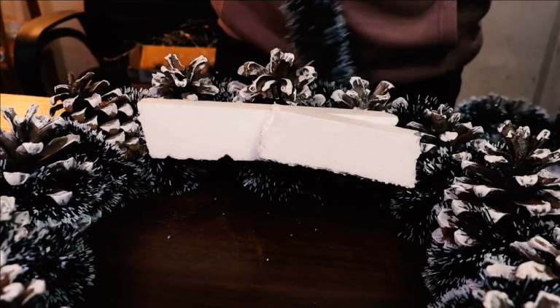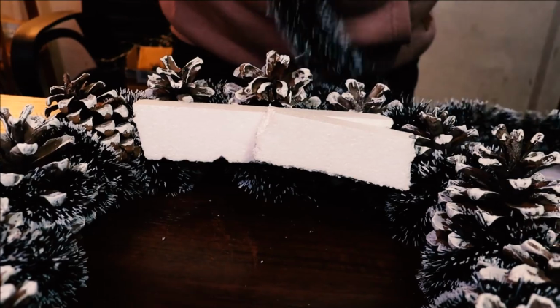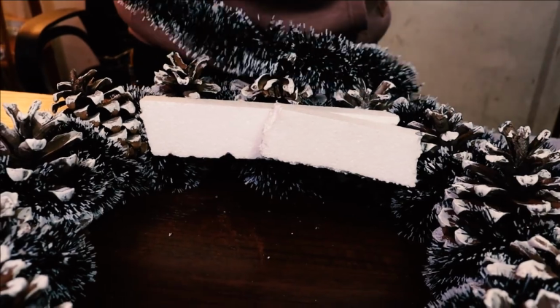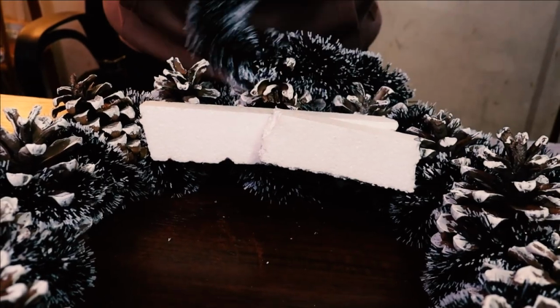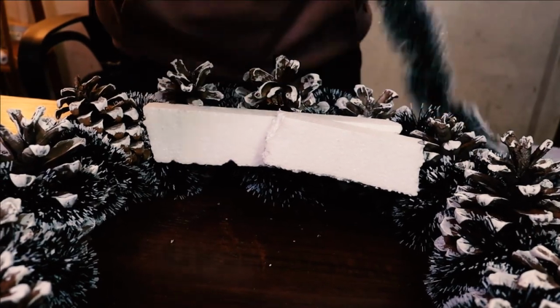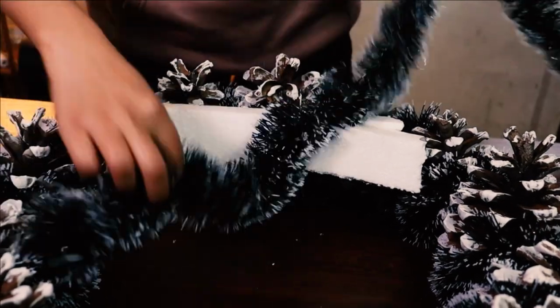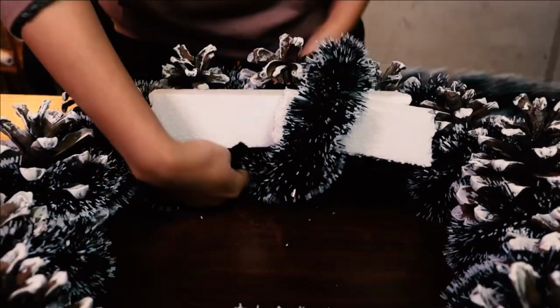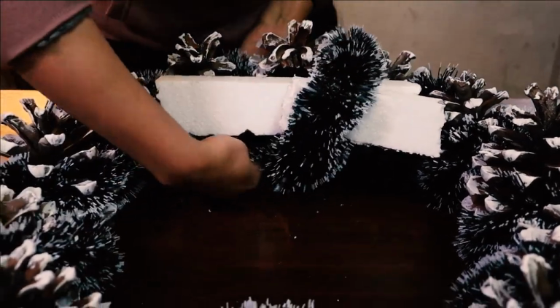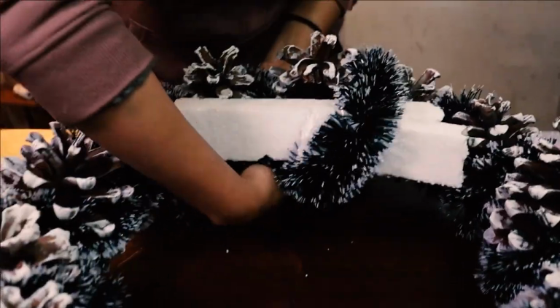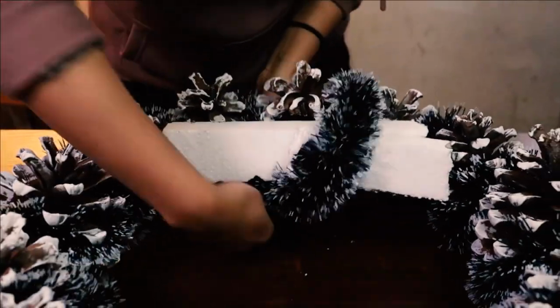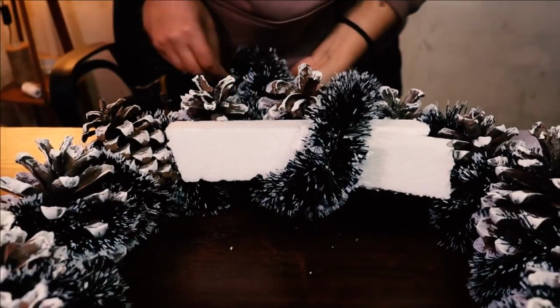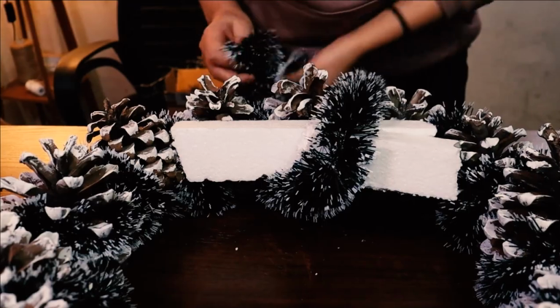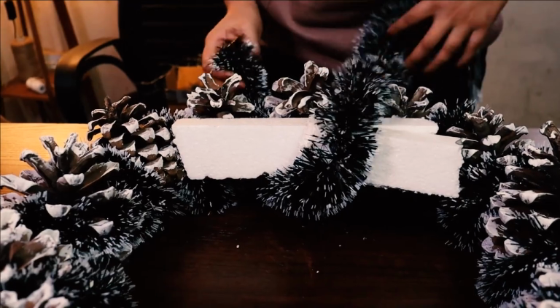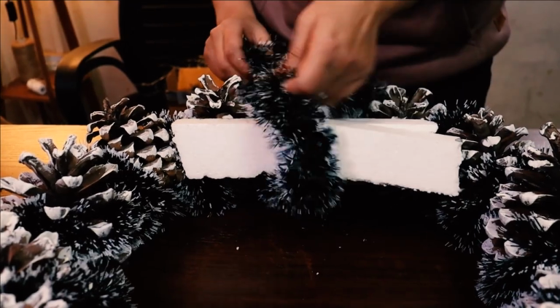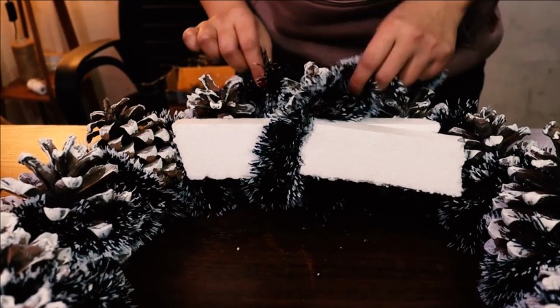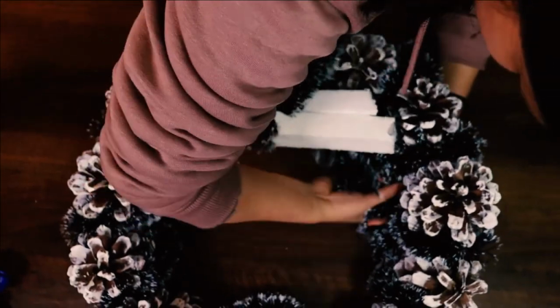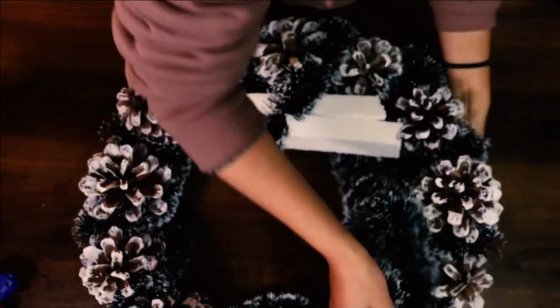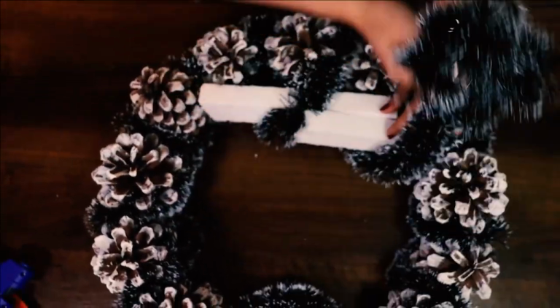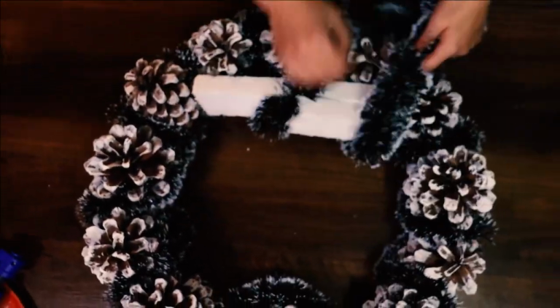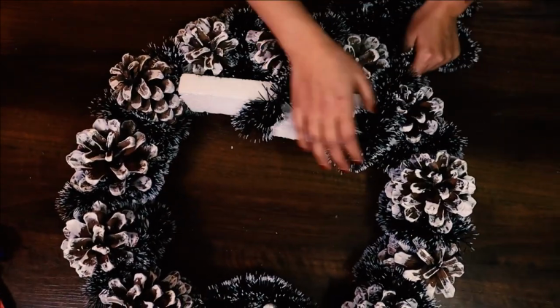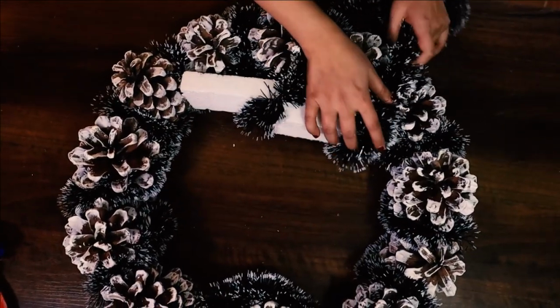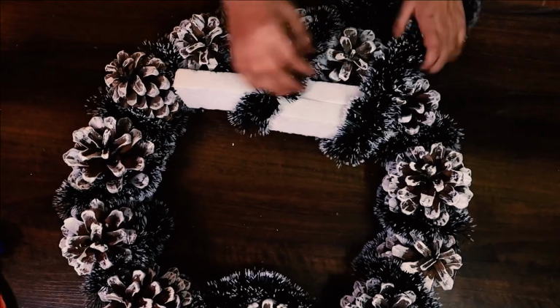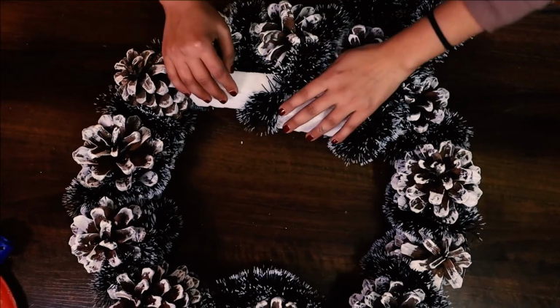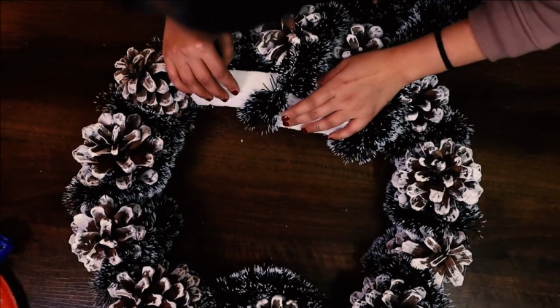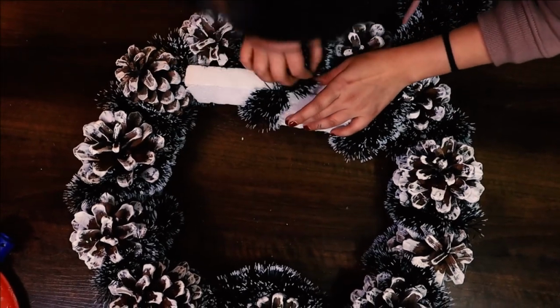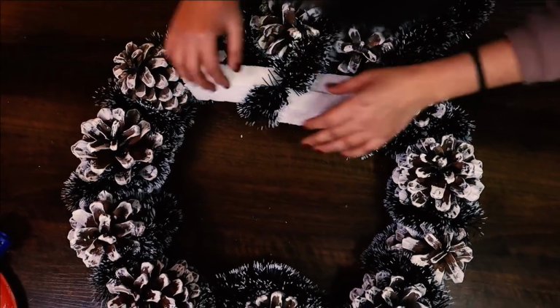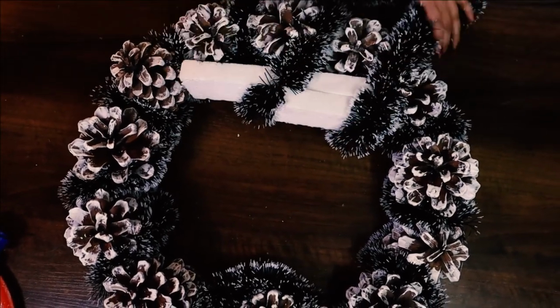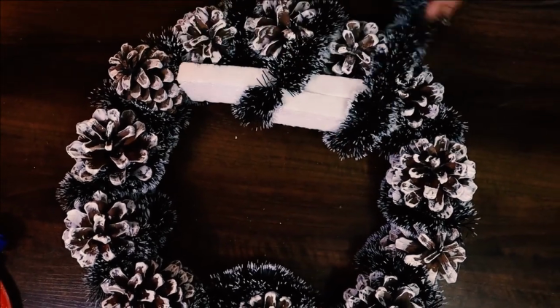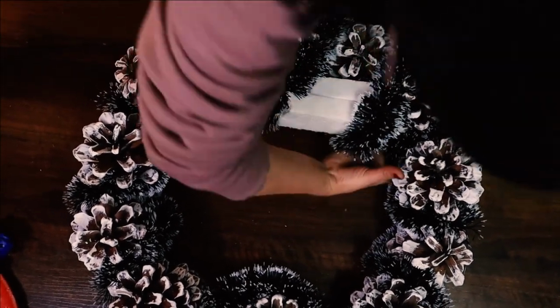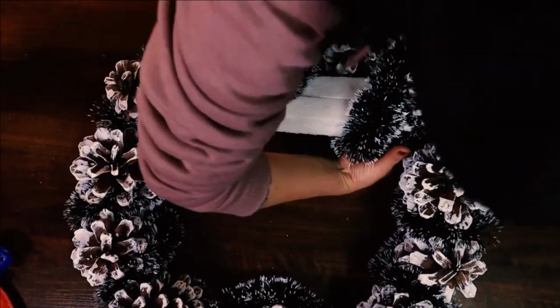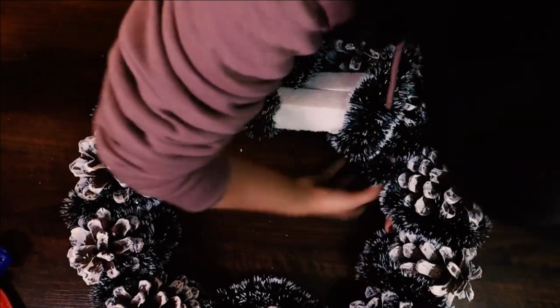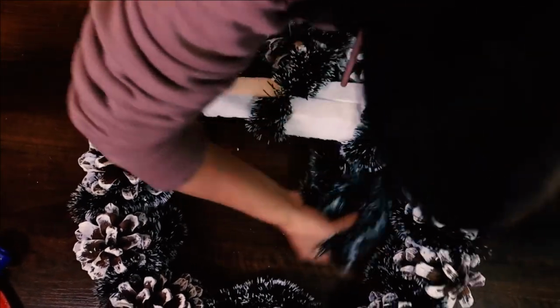Once you have the styrofoam in place, add some more garland to cover it up nicely. This way you further secure the styrofoam in place and hide some rough finishes.